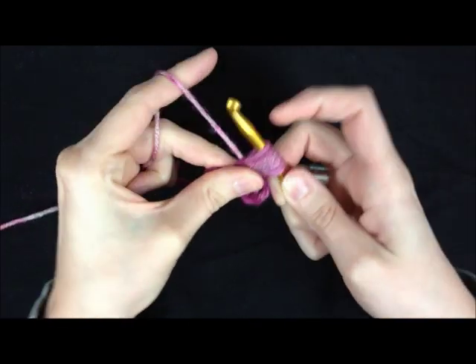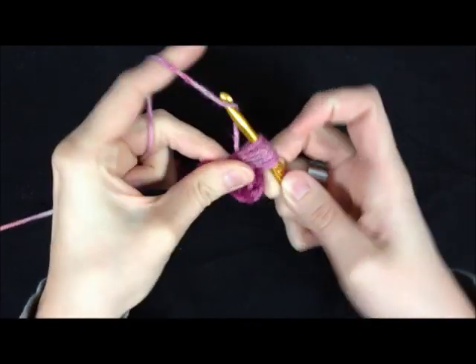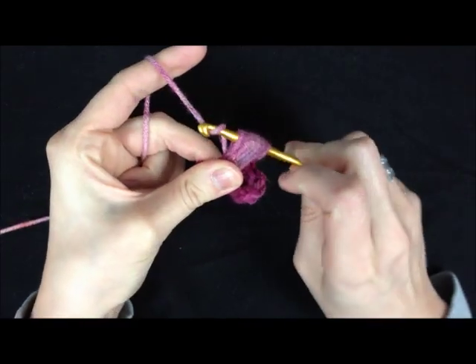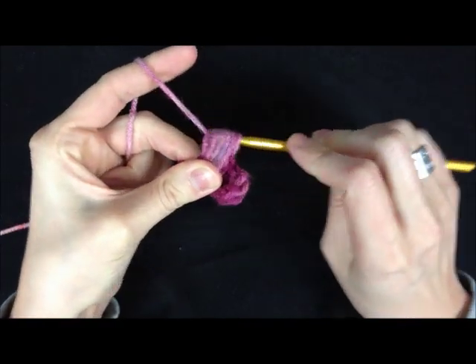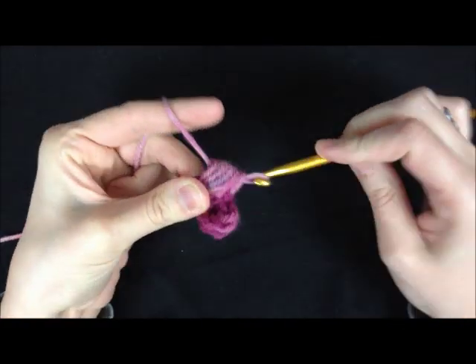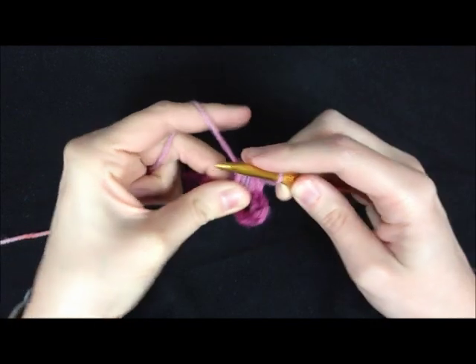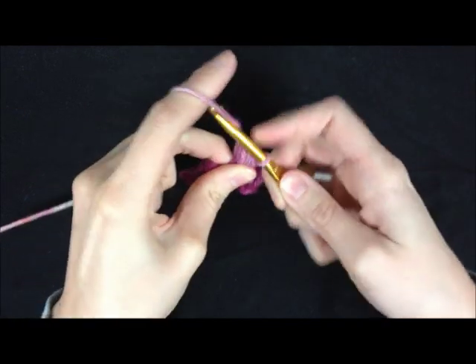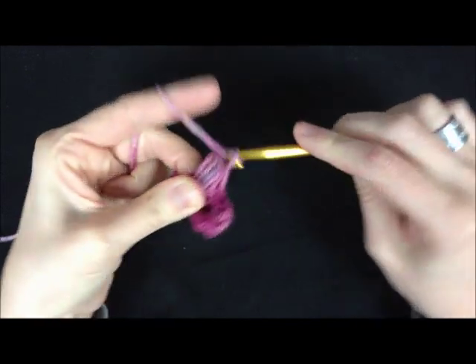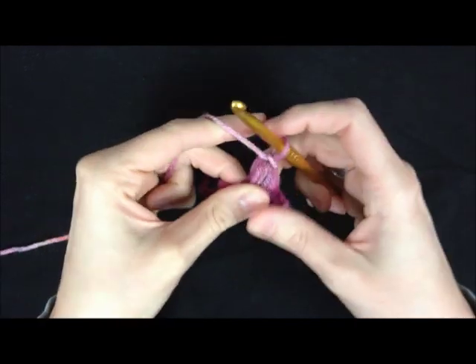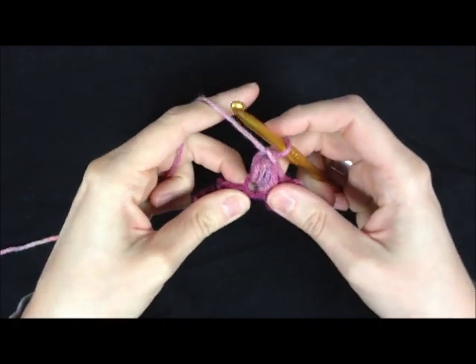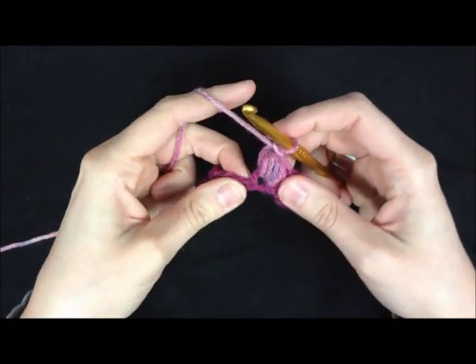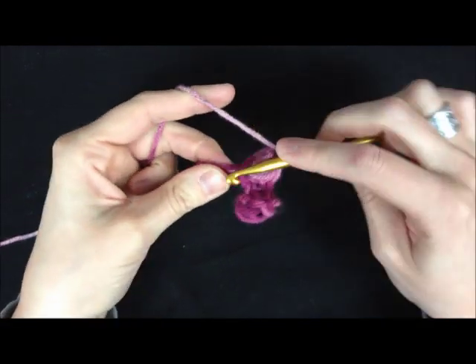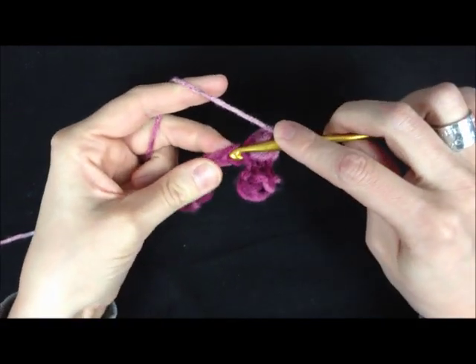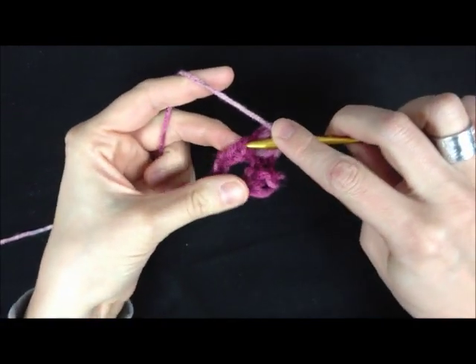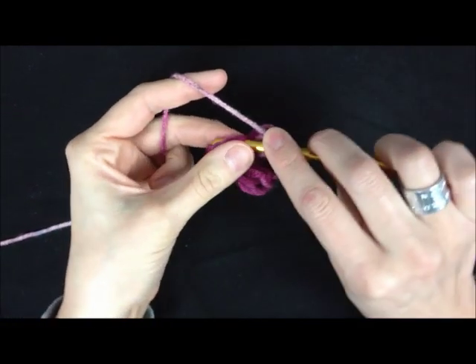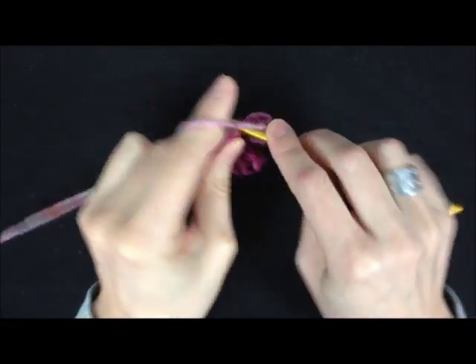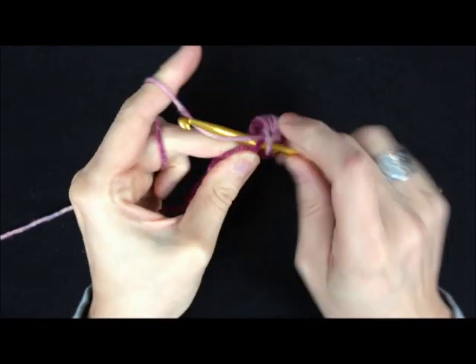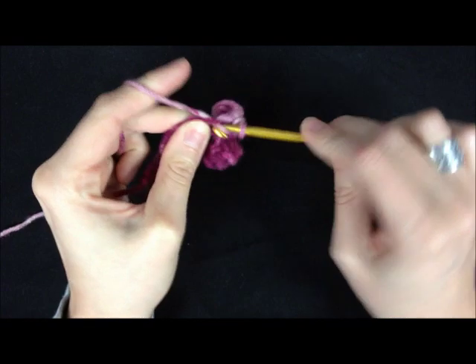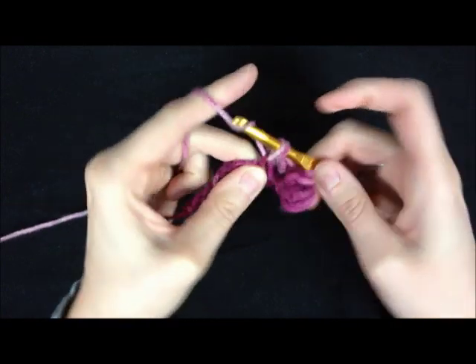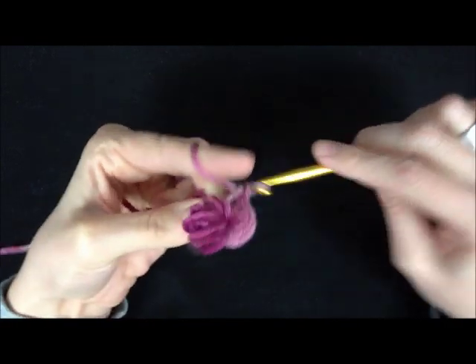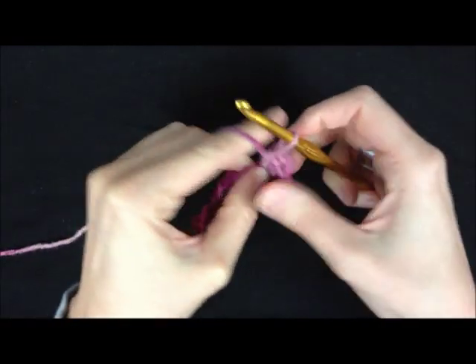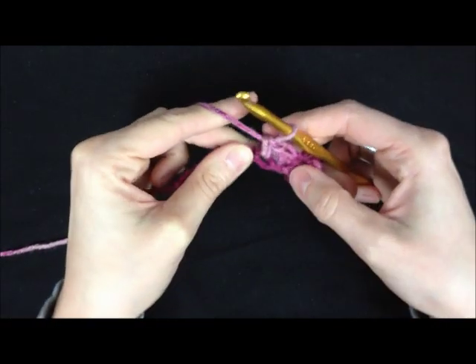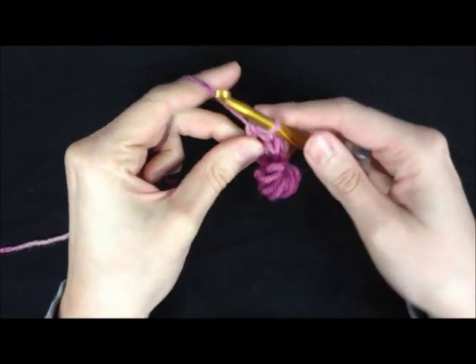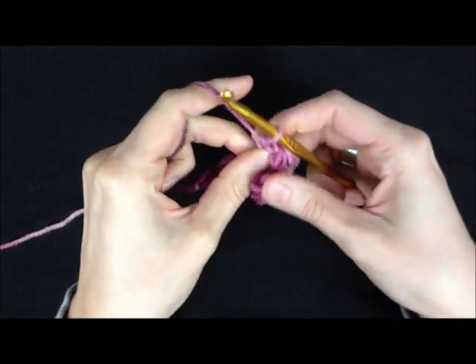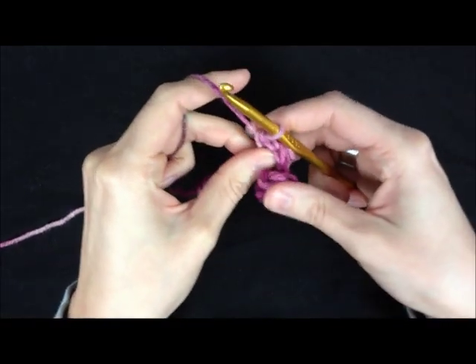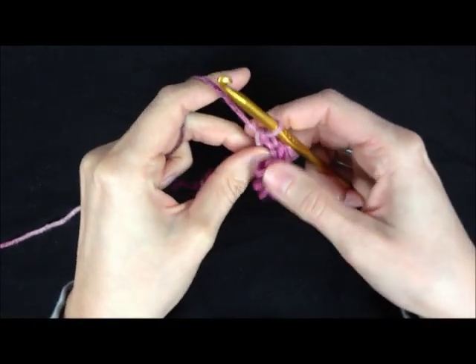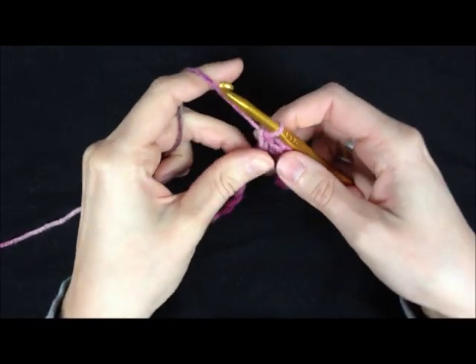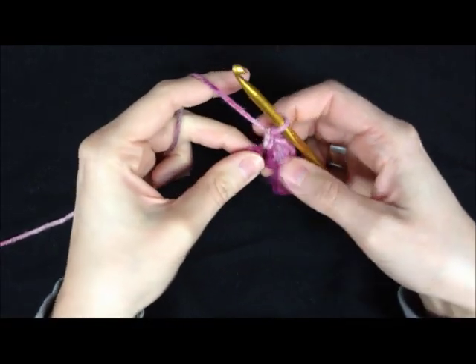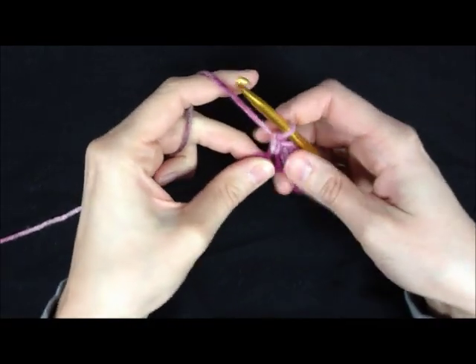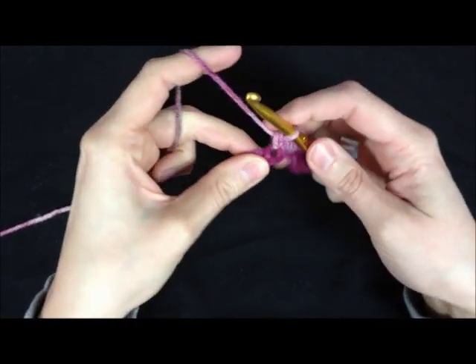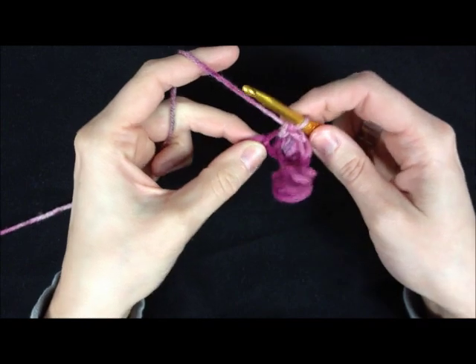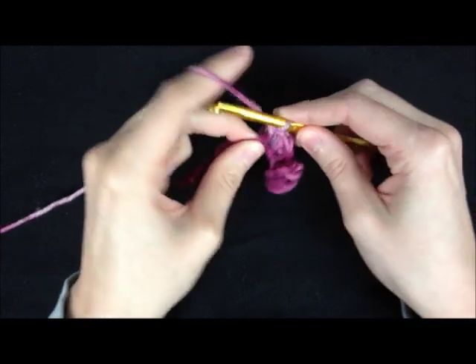Yarn over and draw through all the loops on your hook, chain, and do a single crochet into the next chain. Your bobbles will kind of start to curl in, but just try and keep them out of the way as best you can.